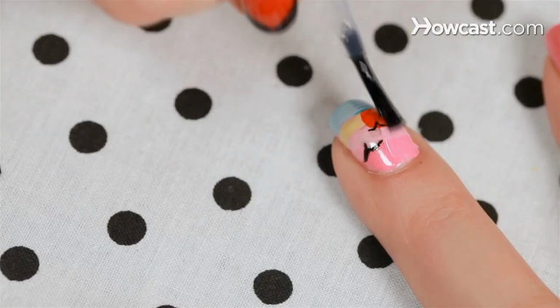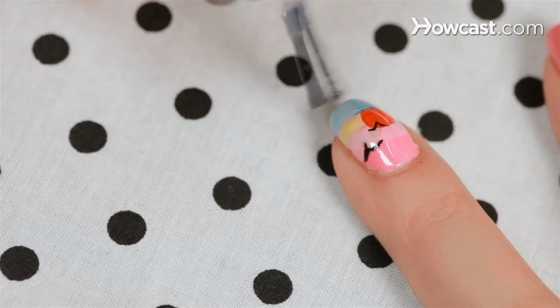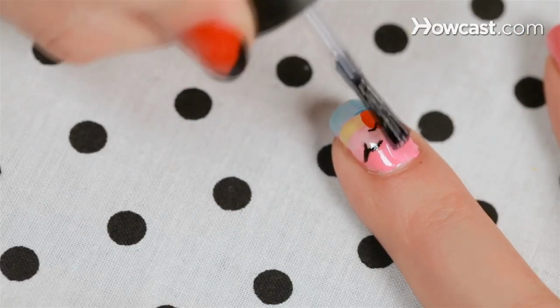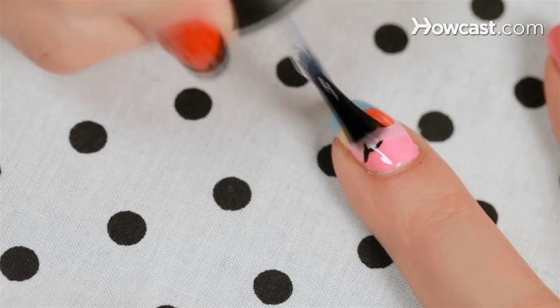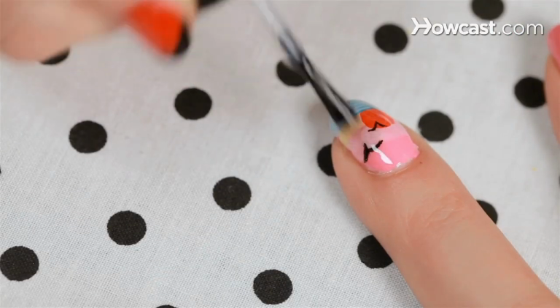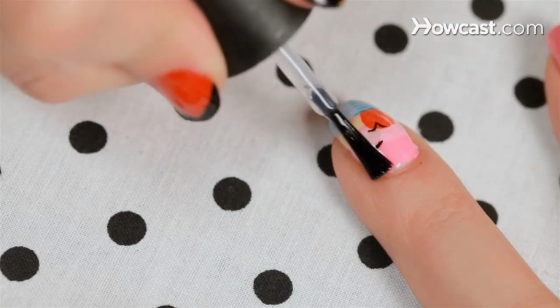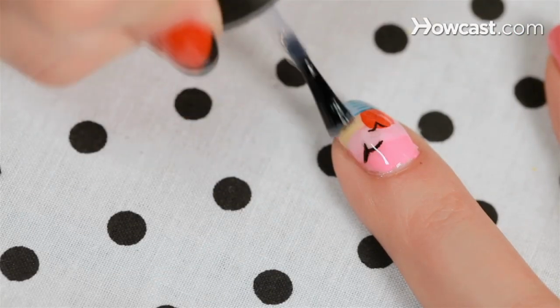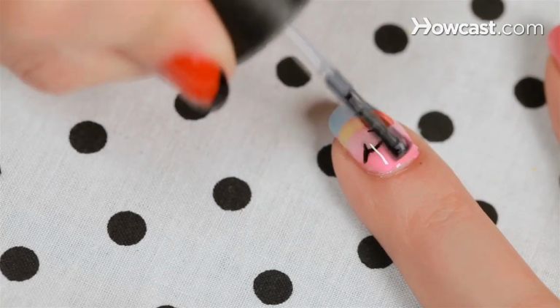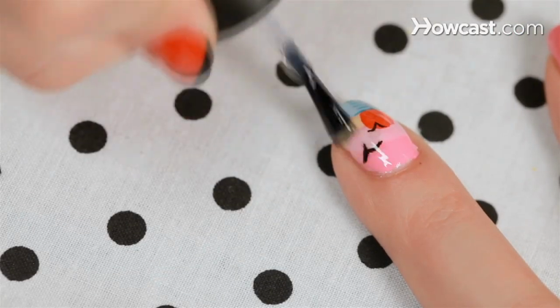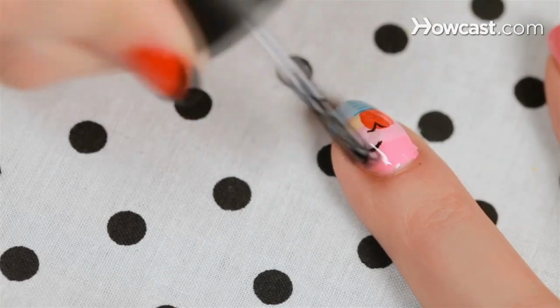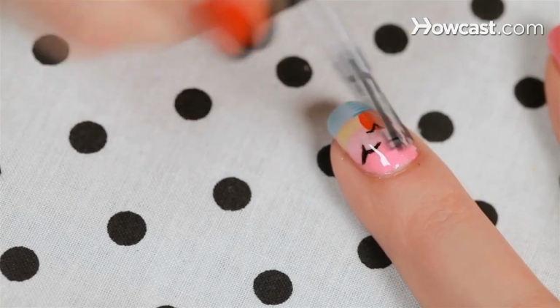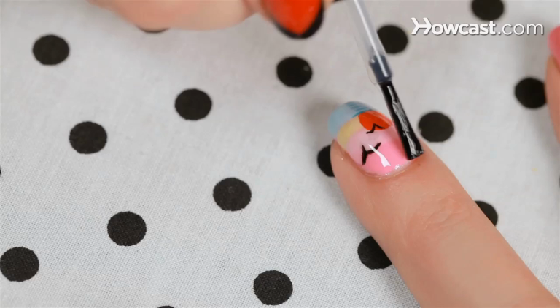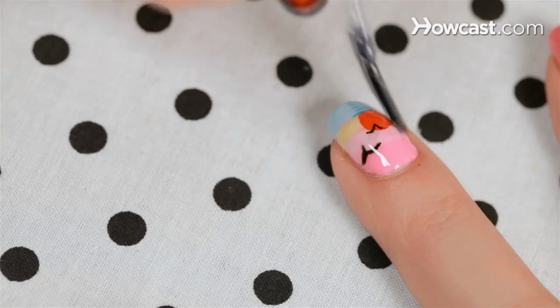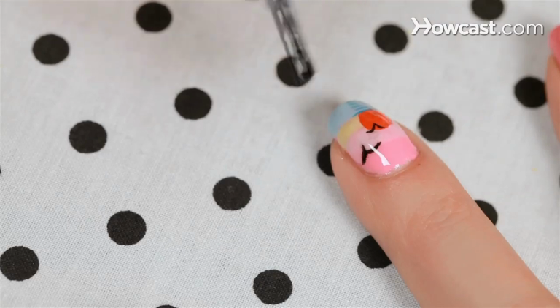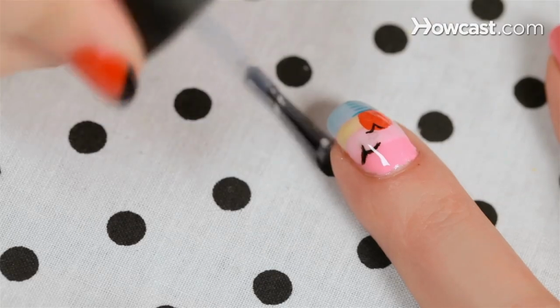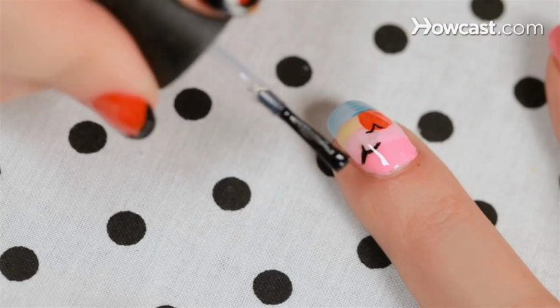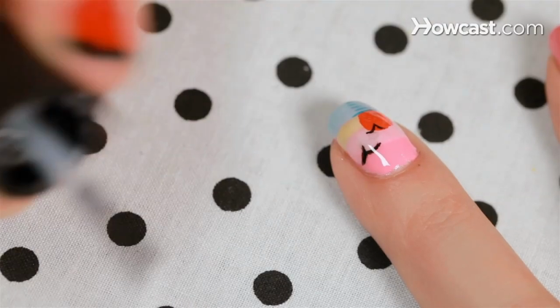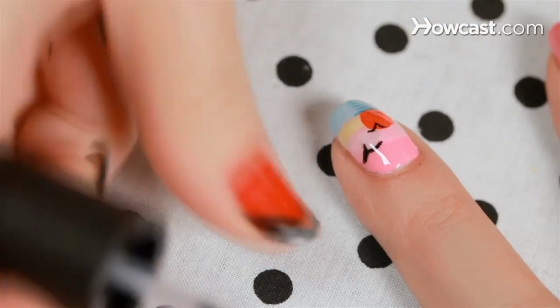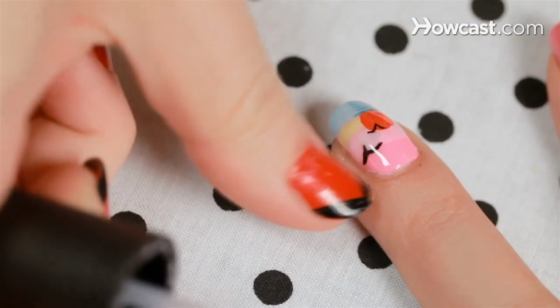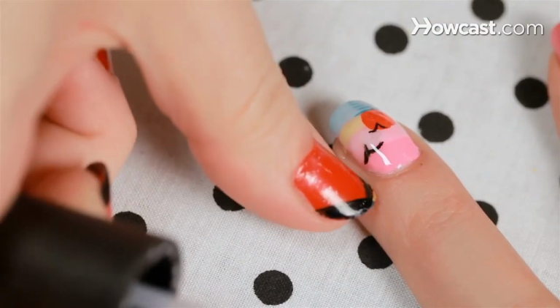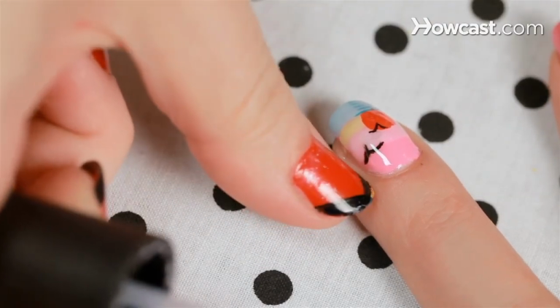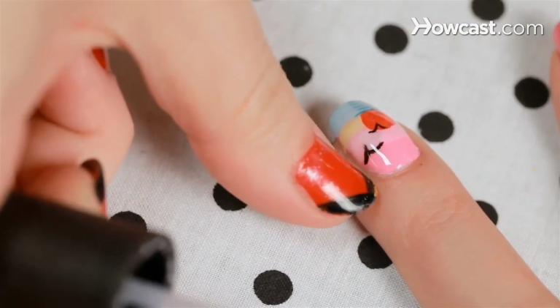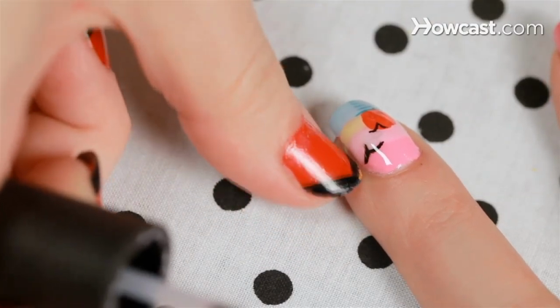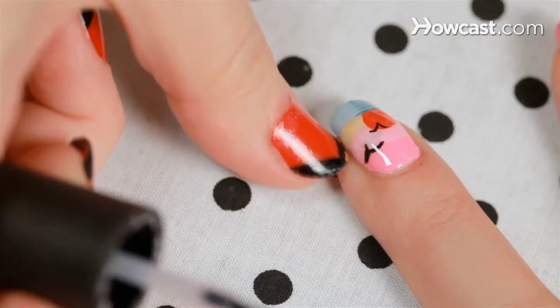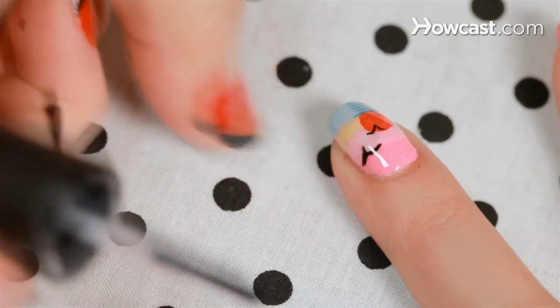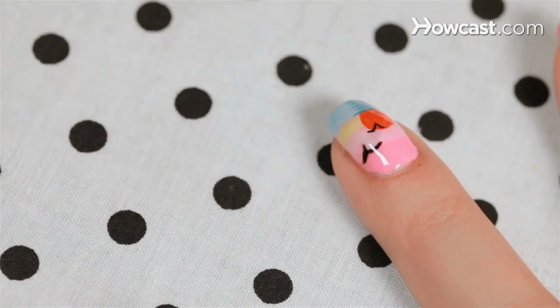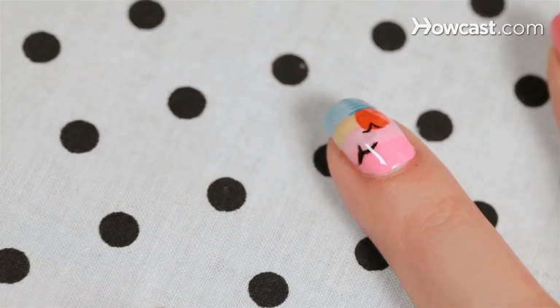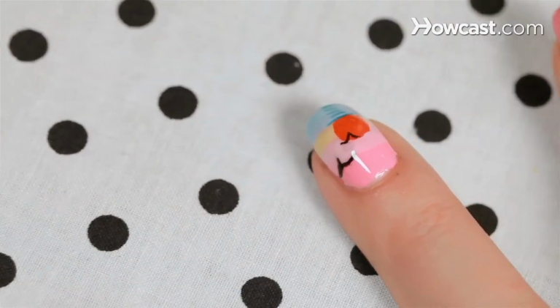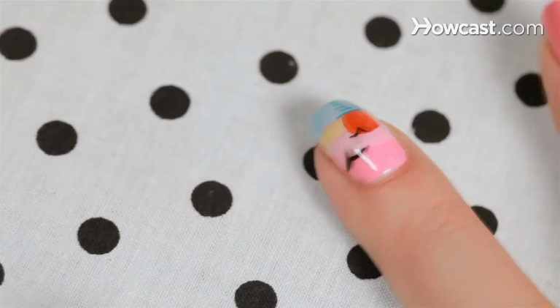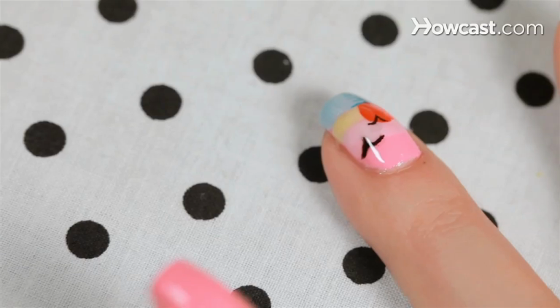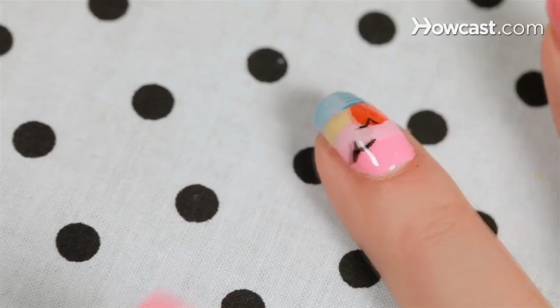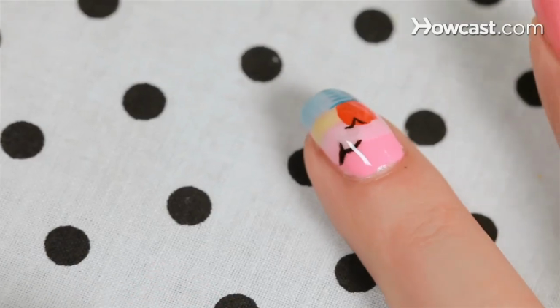Finish it off with some top coat to smooth out all those lumpy different color layers. And there's a beautiful beach sunset.